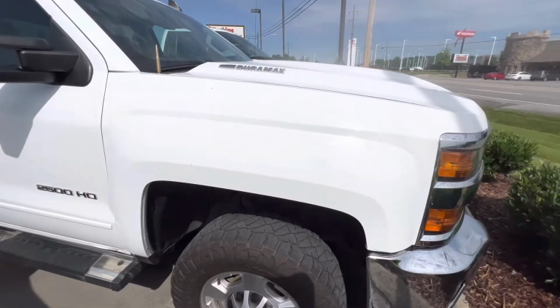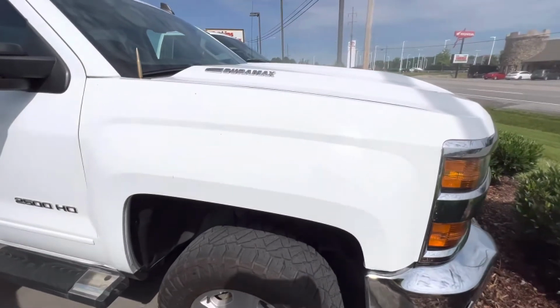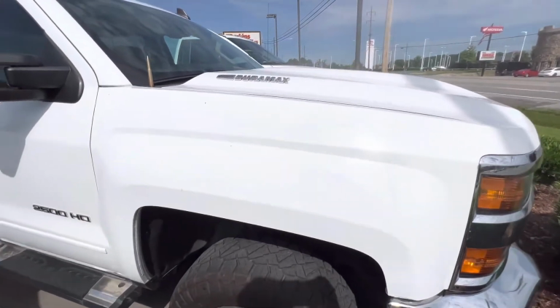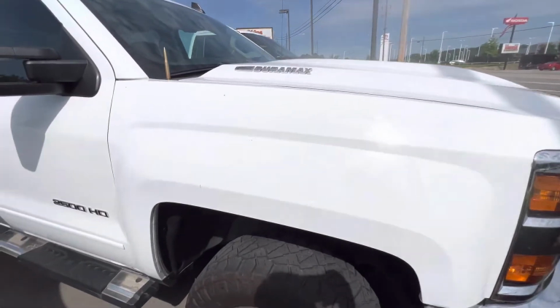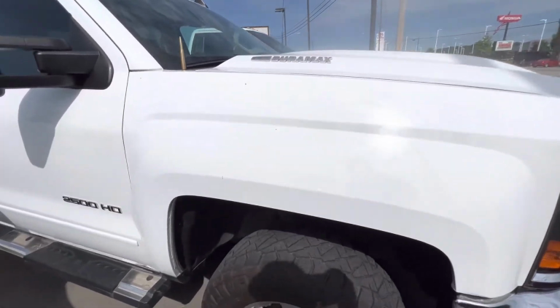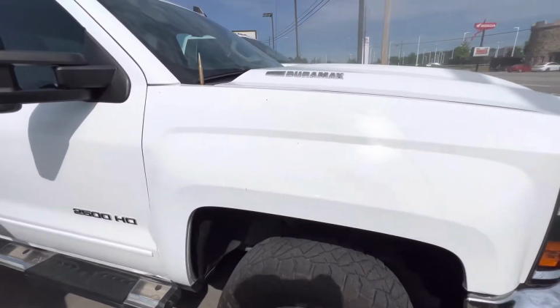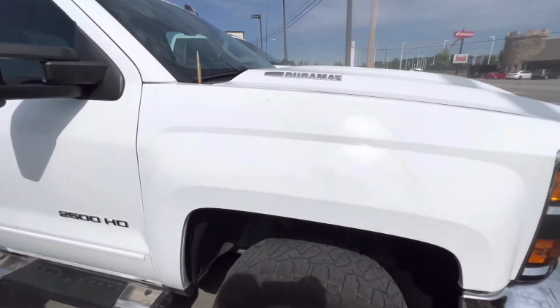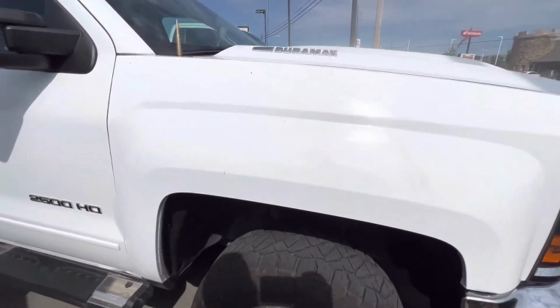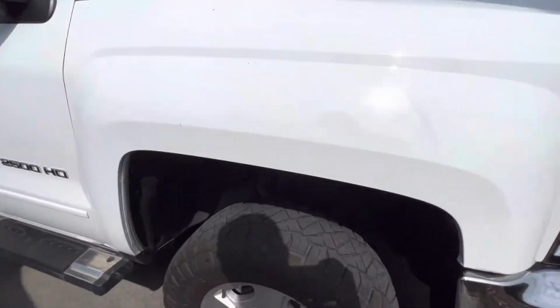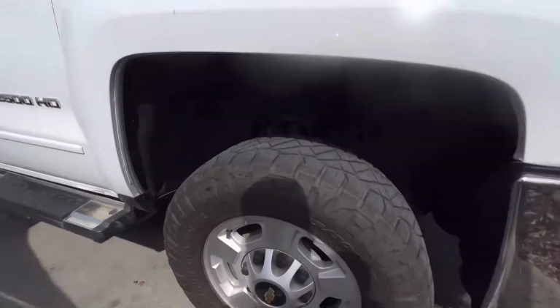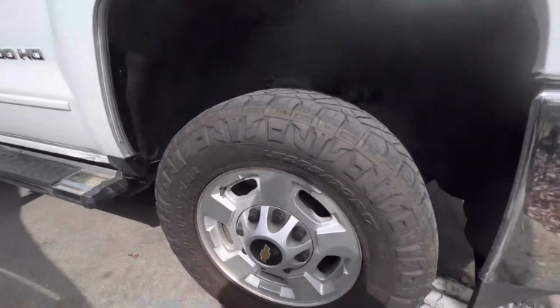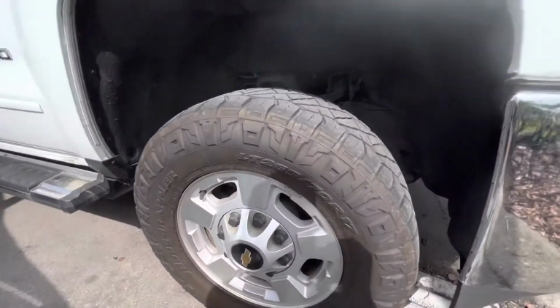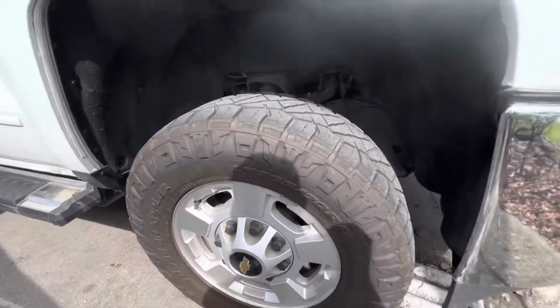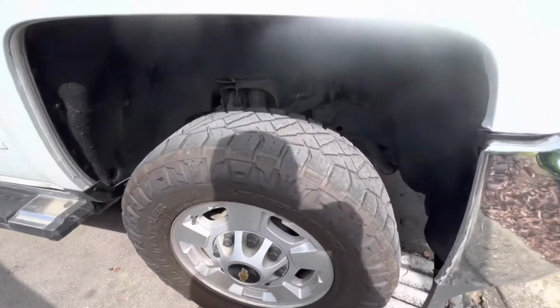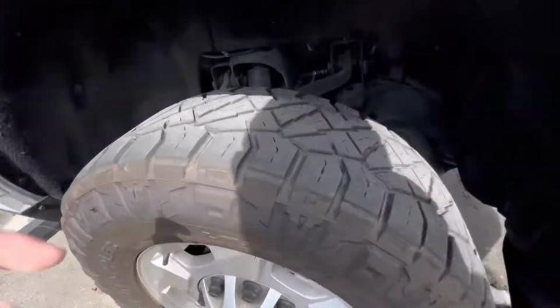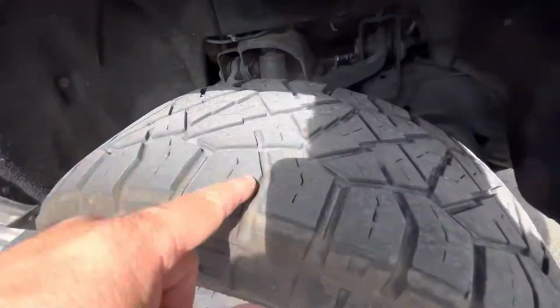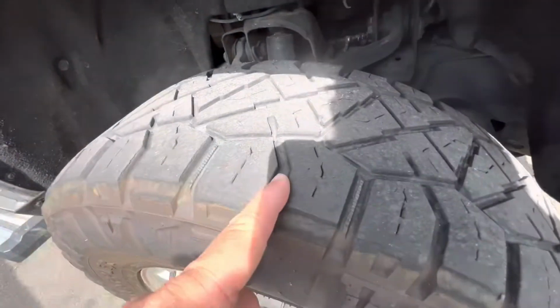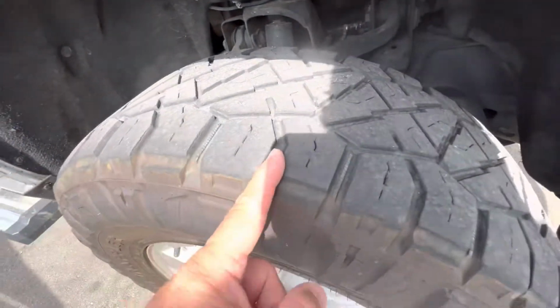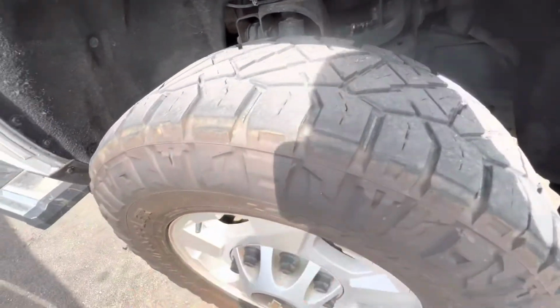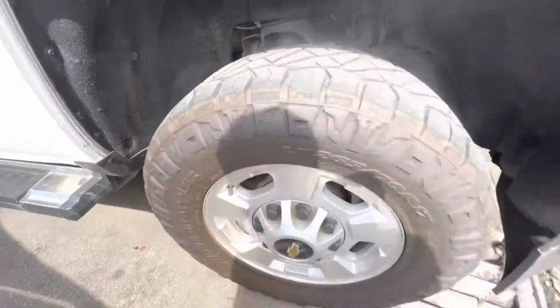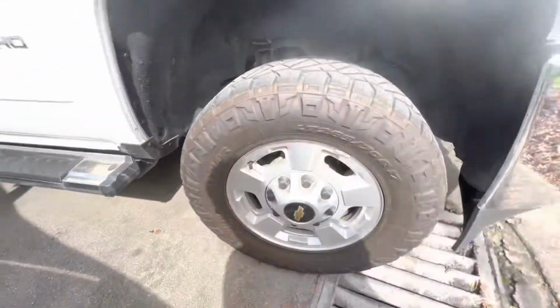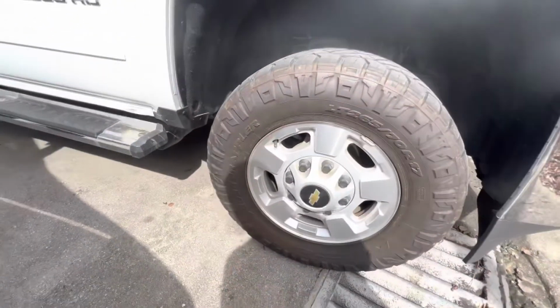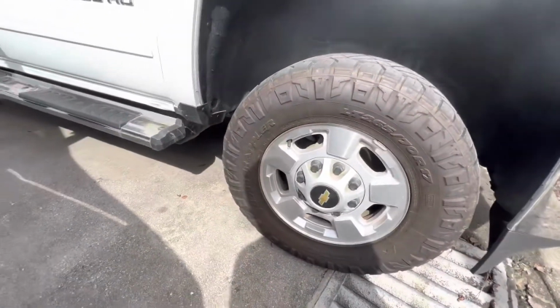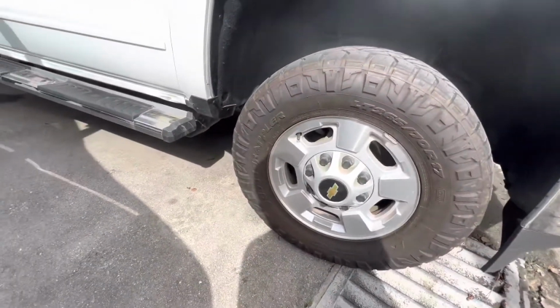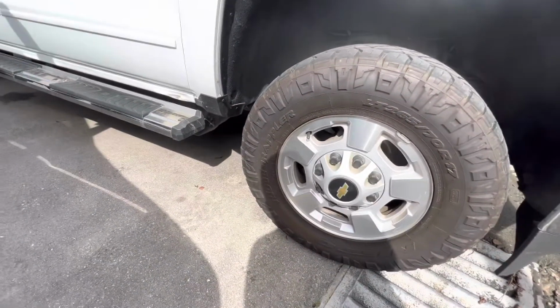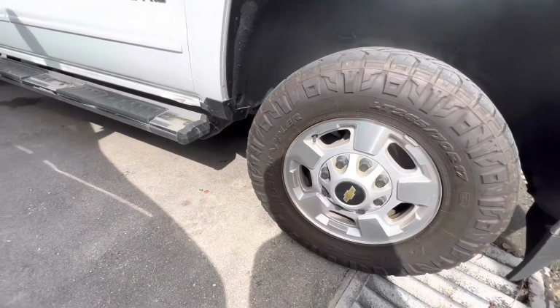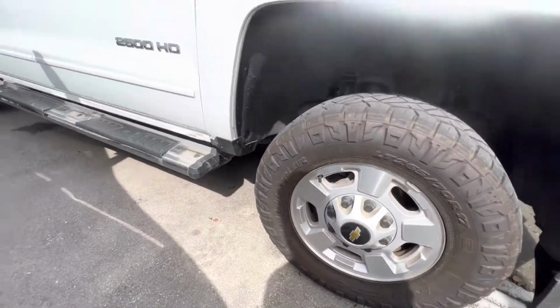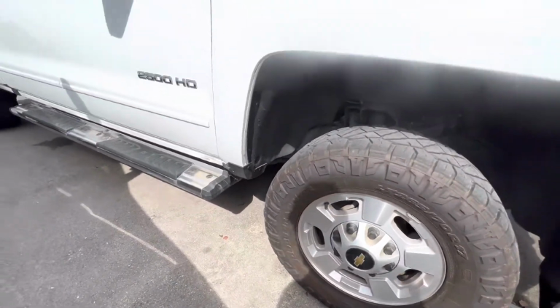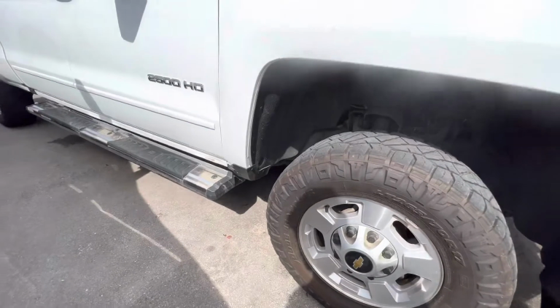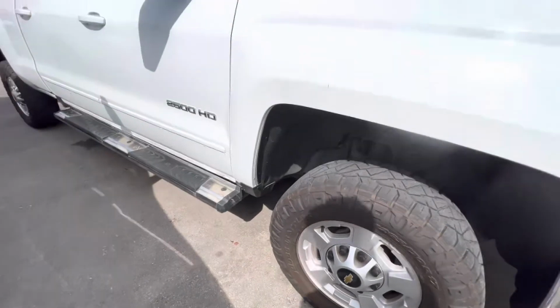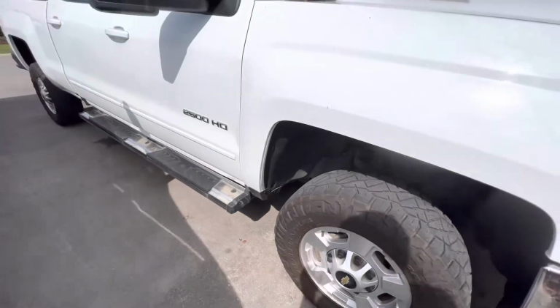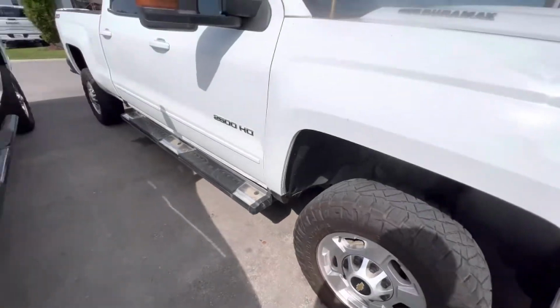As we come down the passenger side you get a good look at the factory wheels. These tires have all kinds of life left in them — they're in great shape. Those are Nitto Ridge Lock Grapplers, fantastic tires.